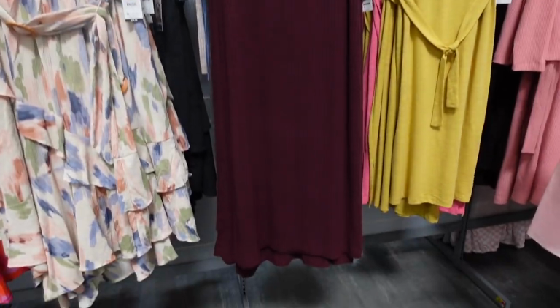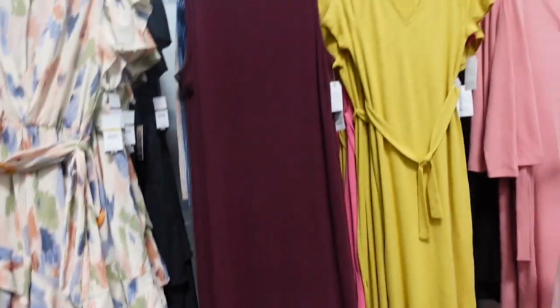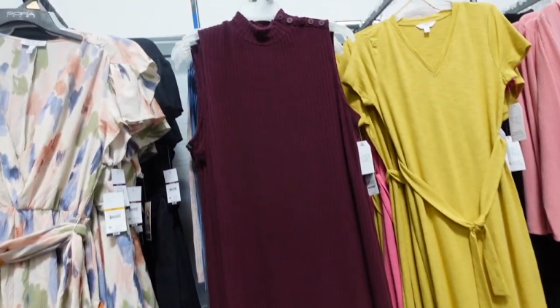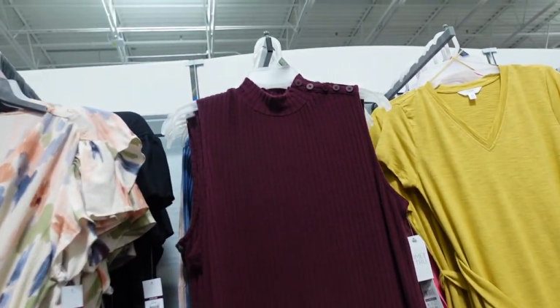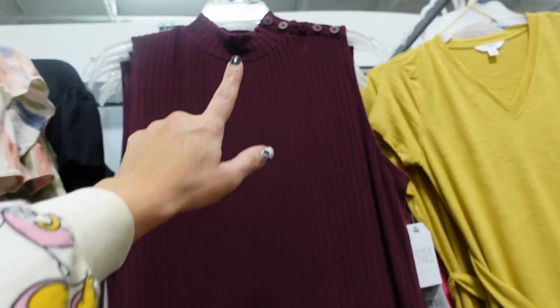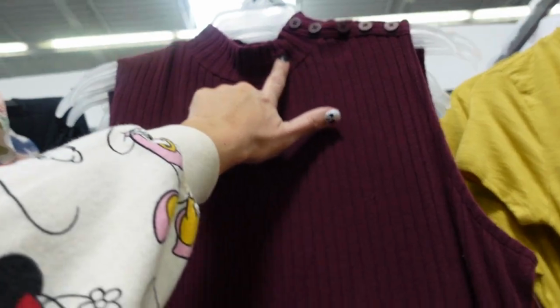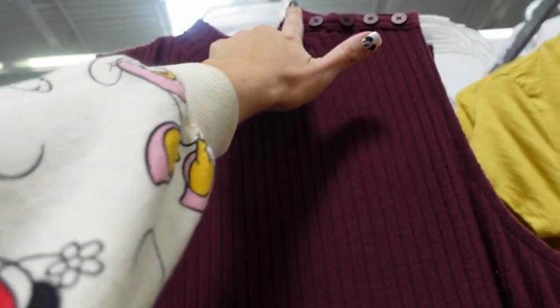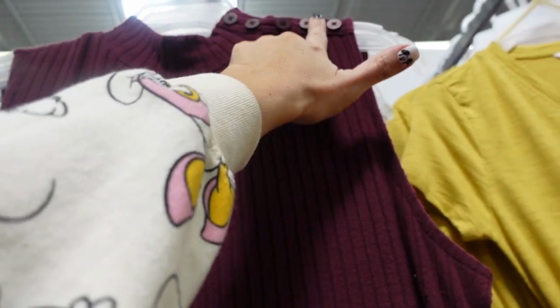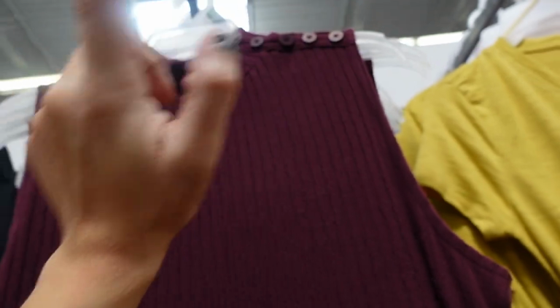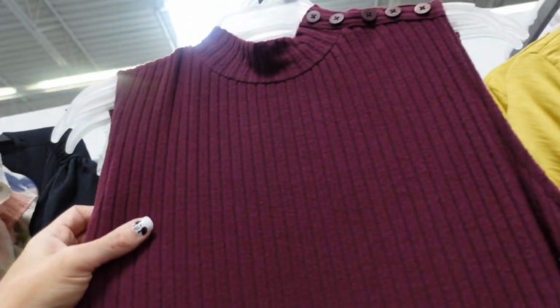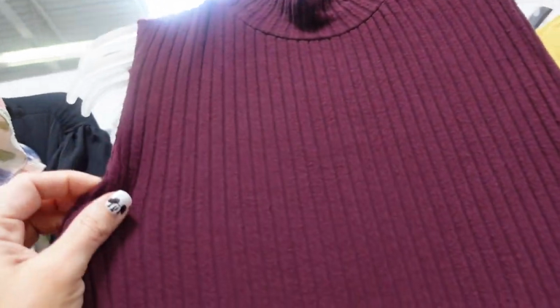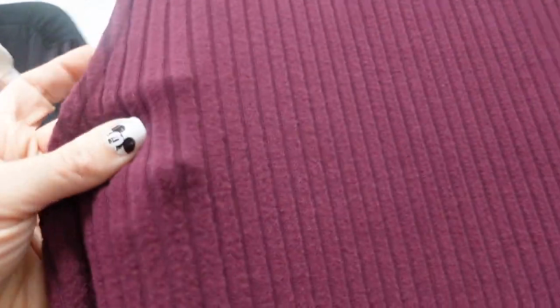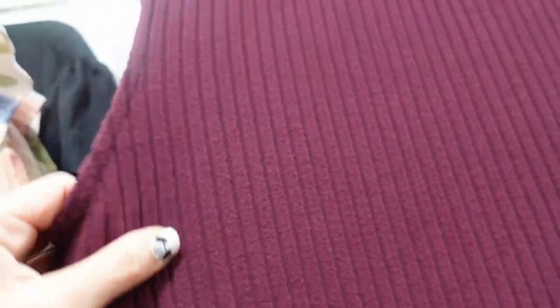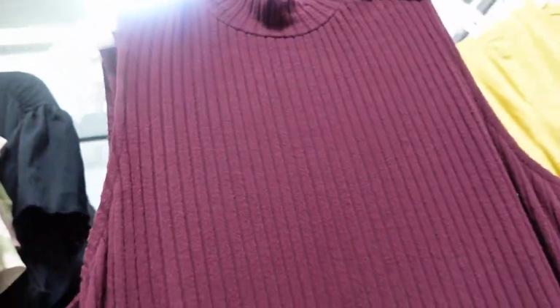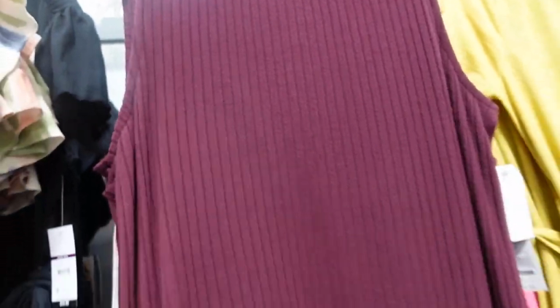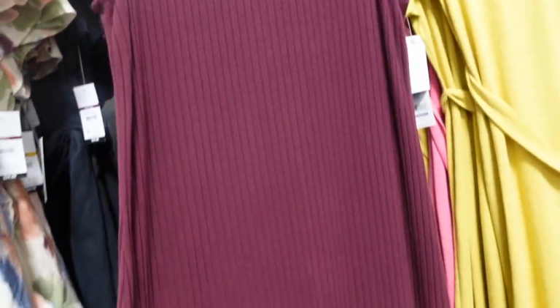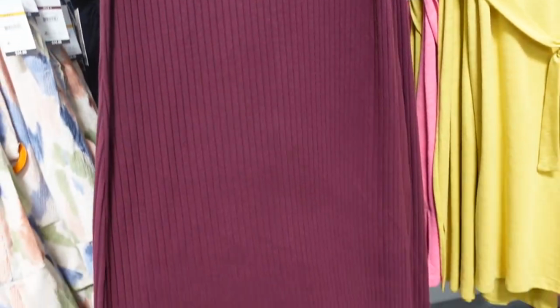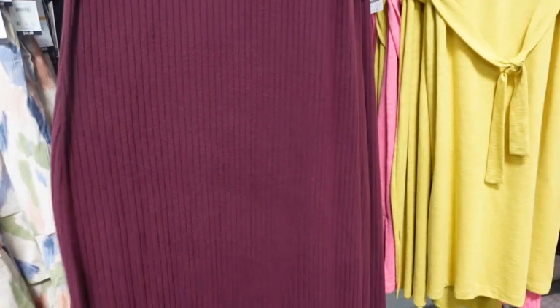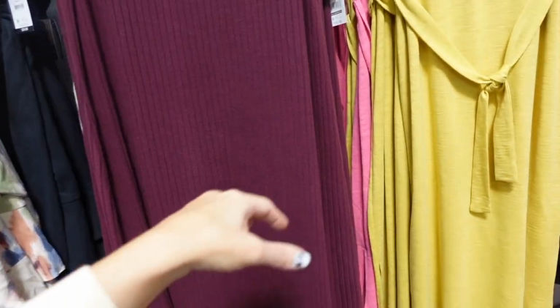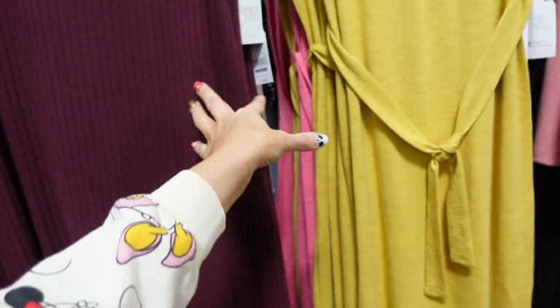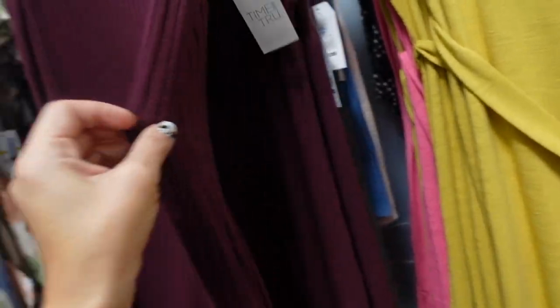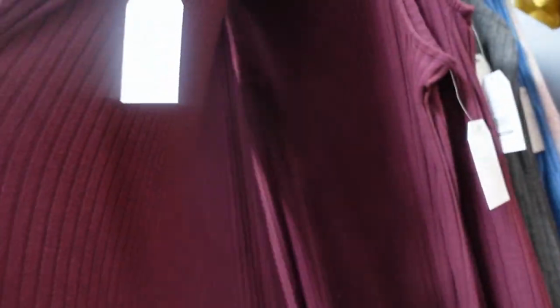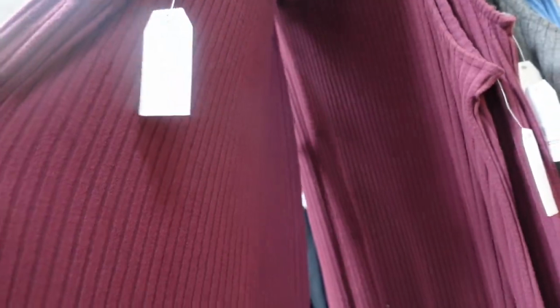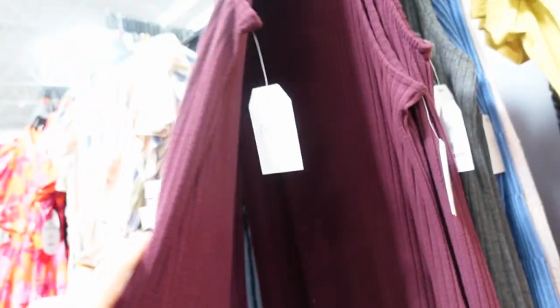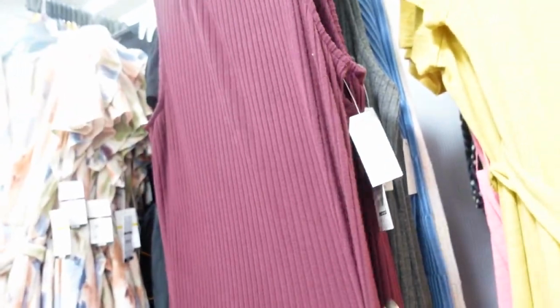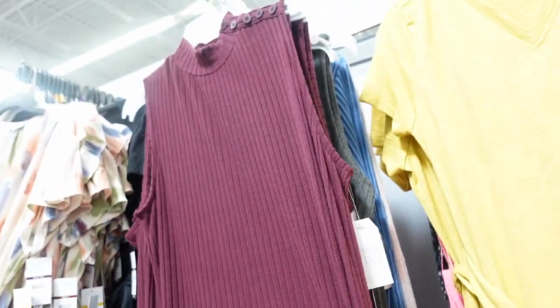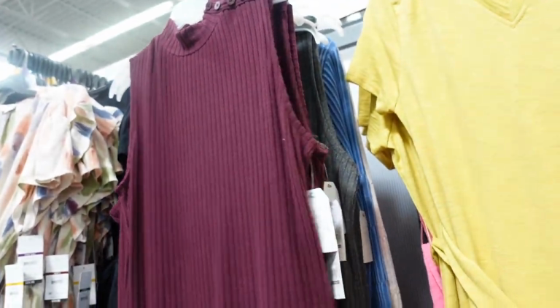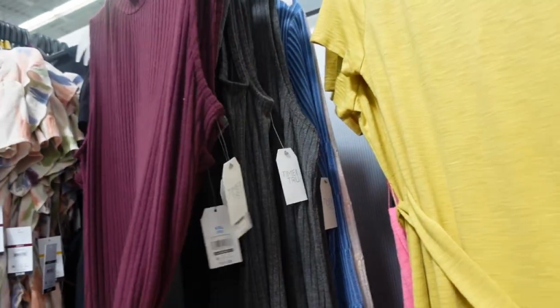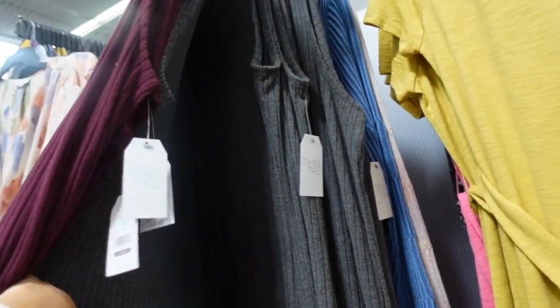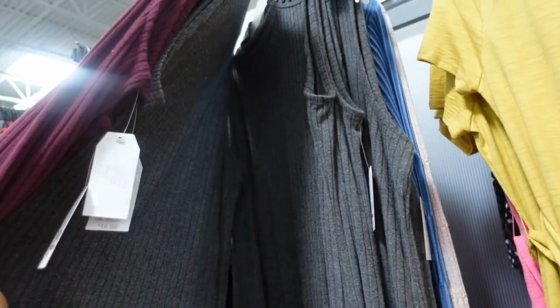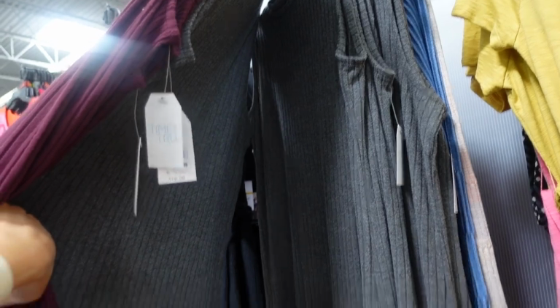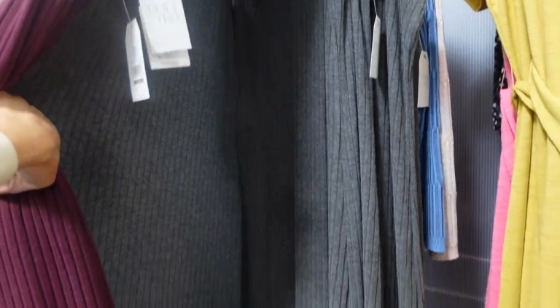Sleeveless ribbed dress from Time and True. This one's mock neck, has that little button detail, it's a hatchy ribbed material, fitted through the body, and then seam in the back. They're $16.98. In the burgundy and also comes in the gray.